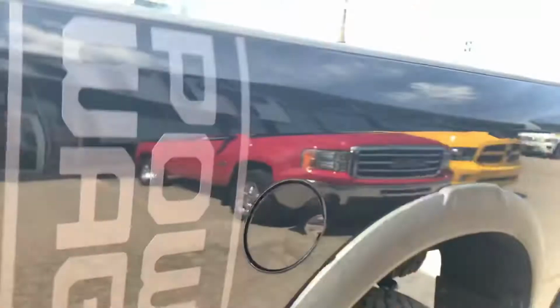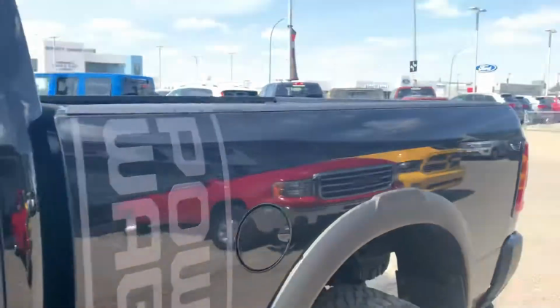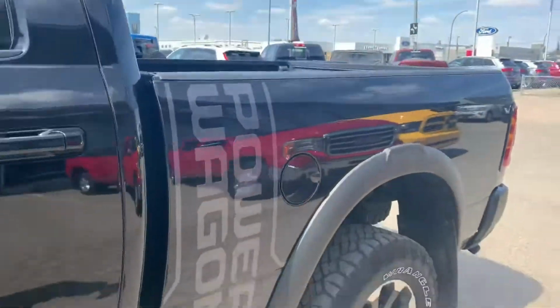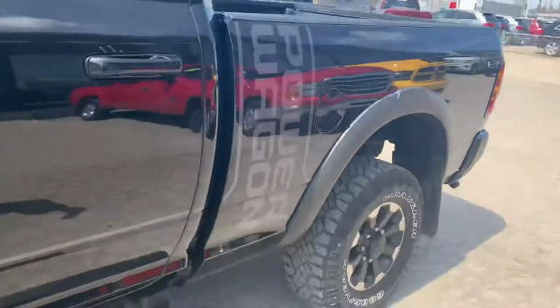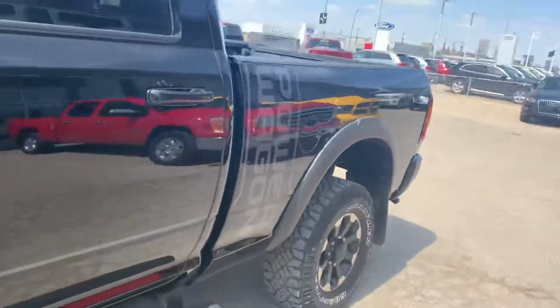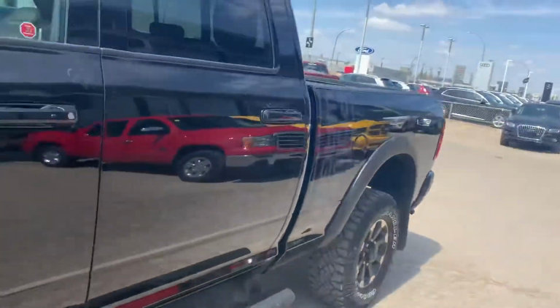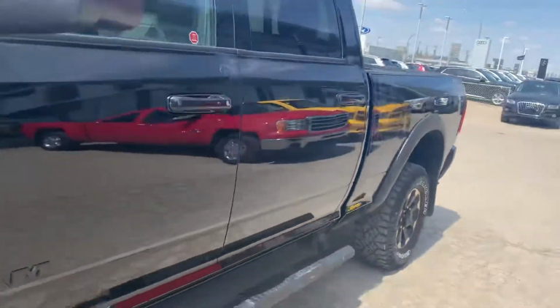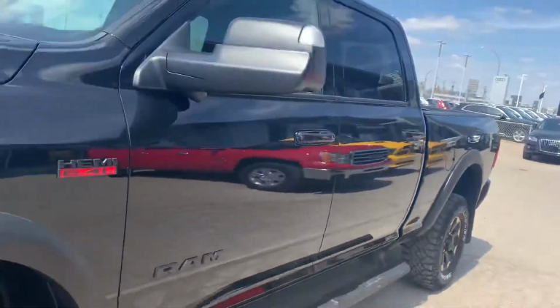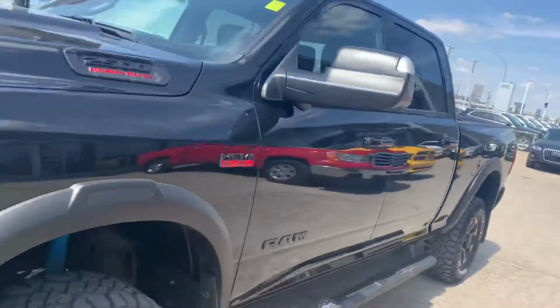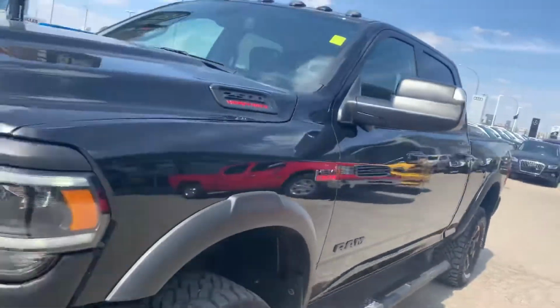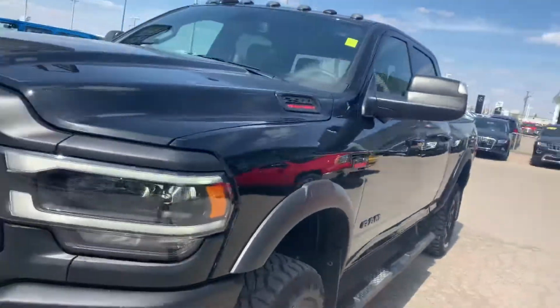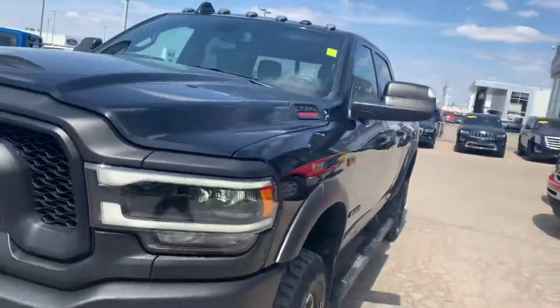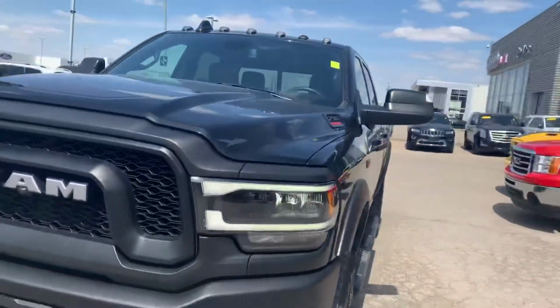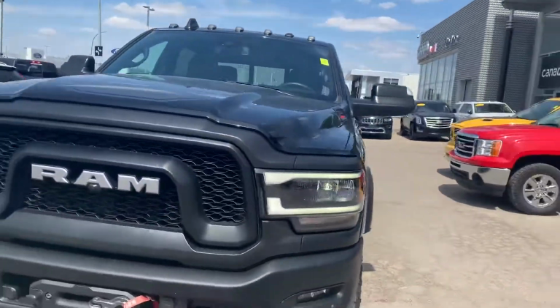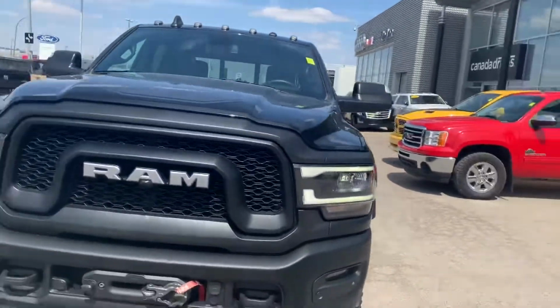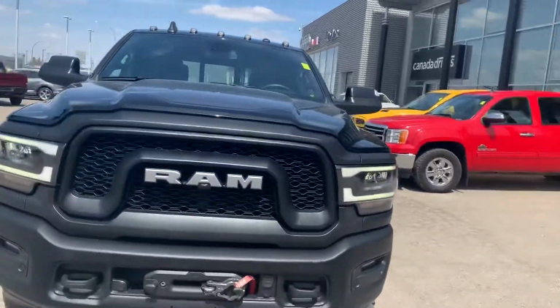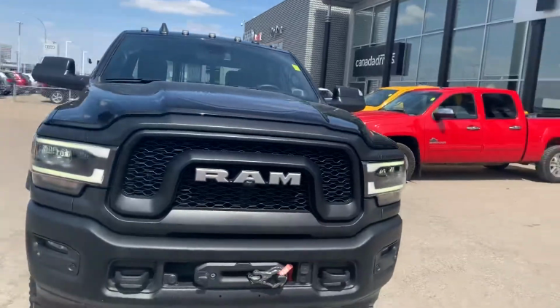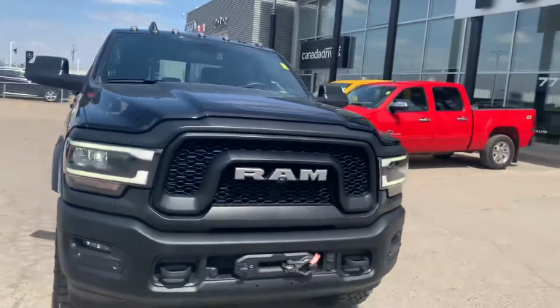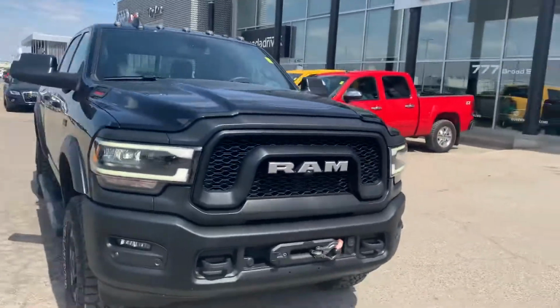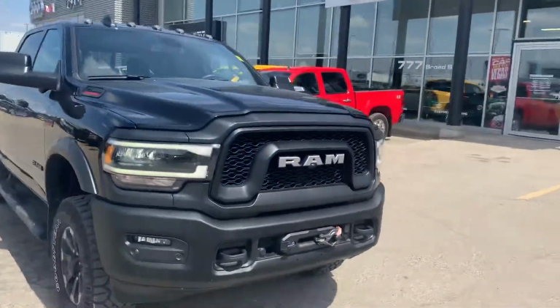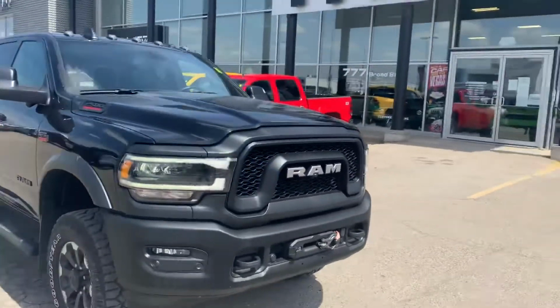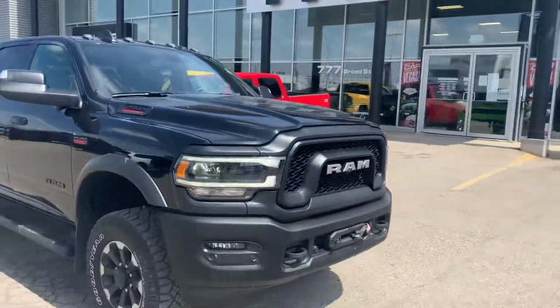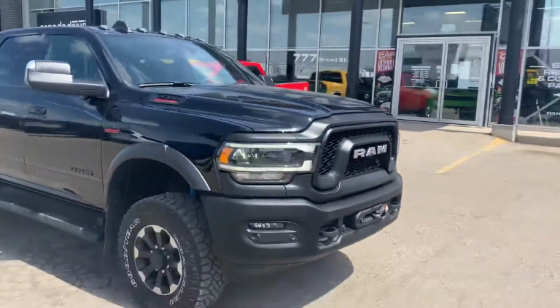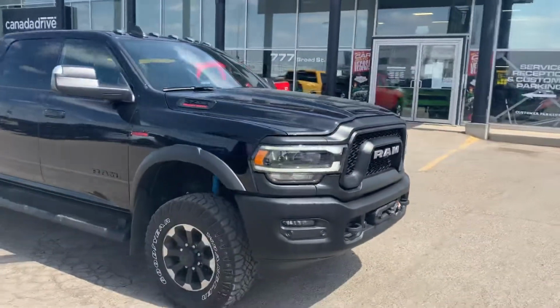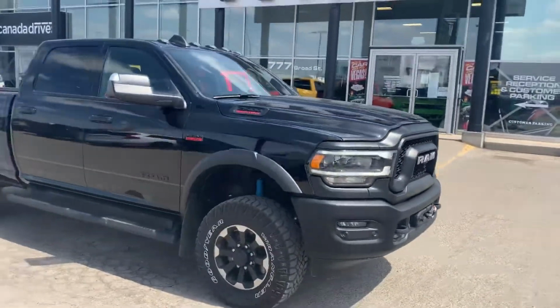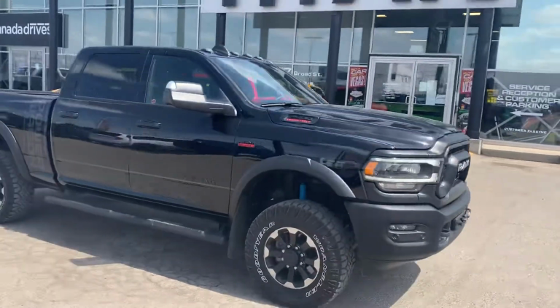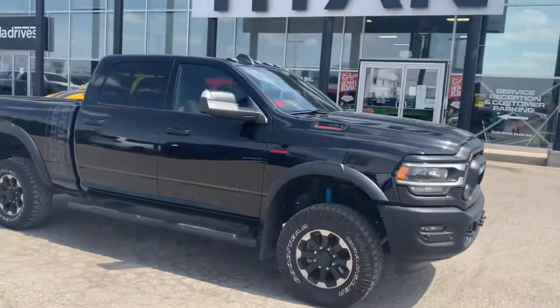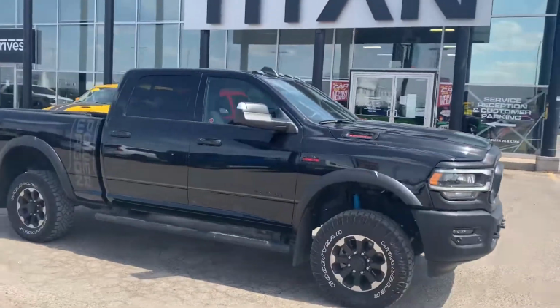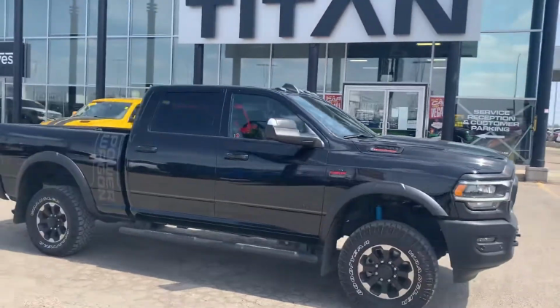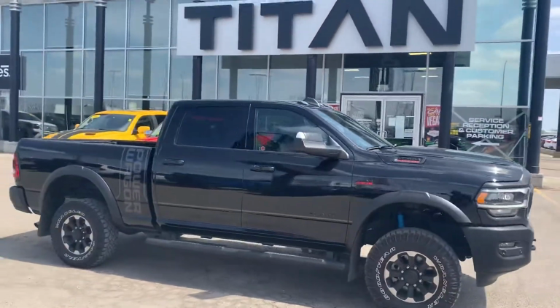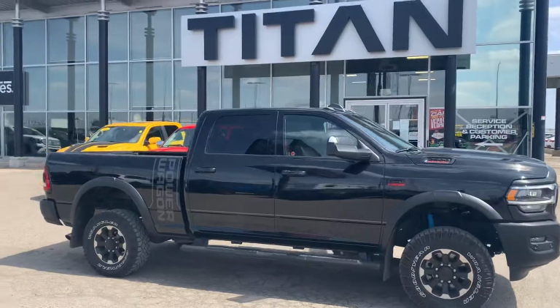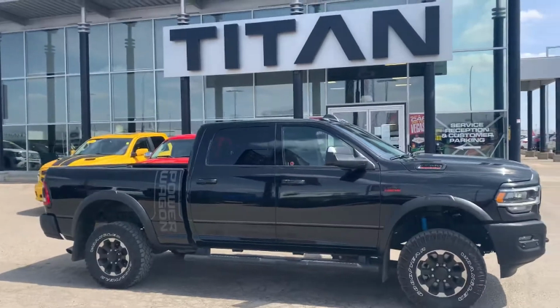Full rubberized mats across the board too. This unit was traded in on a nice Mustang — the gentleman just didn't use this truck a lot and wanted to have some fun over the summer, so he traded it in on a Shelby Mustang. Otherwise we would have never seen this unit down here.